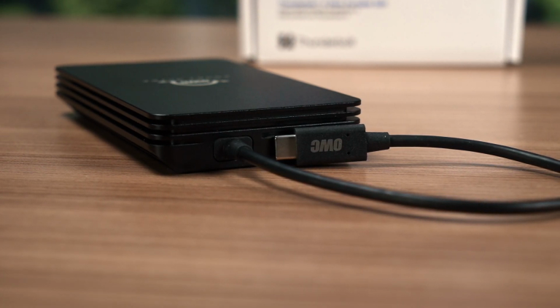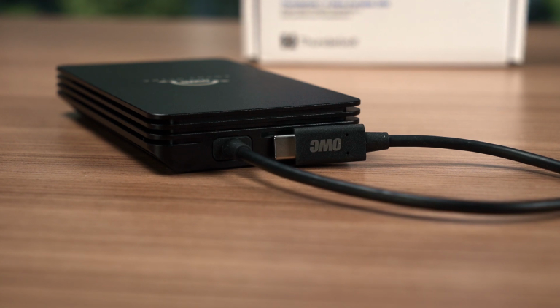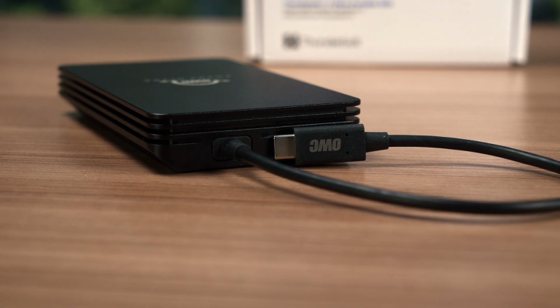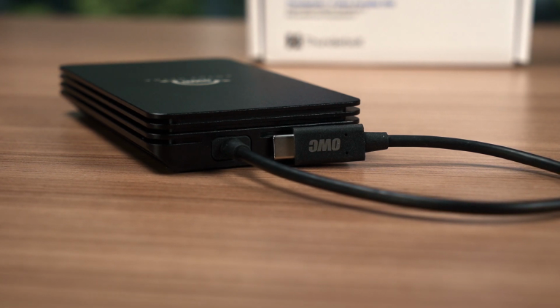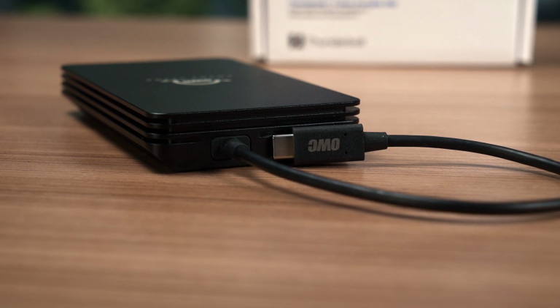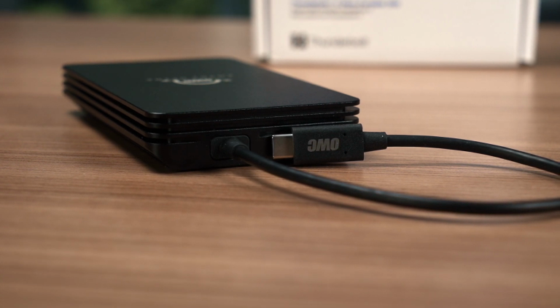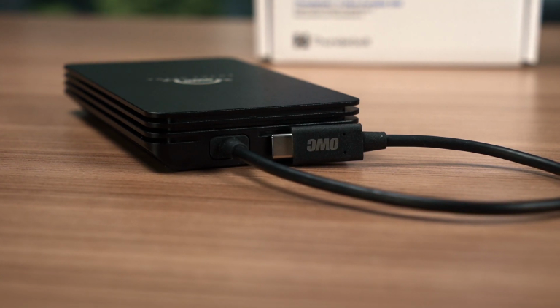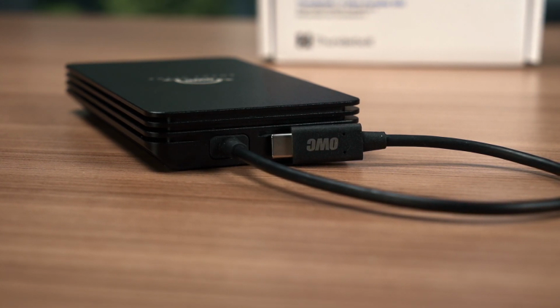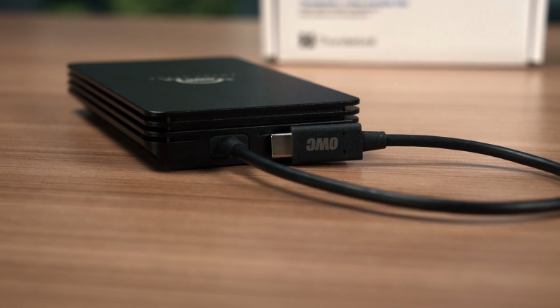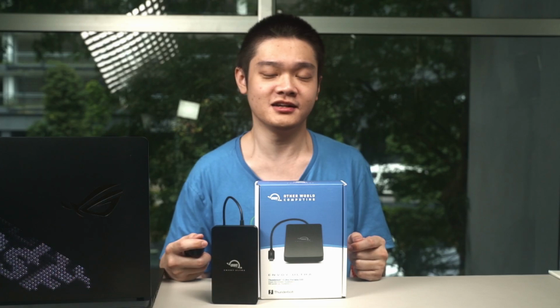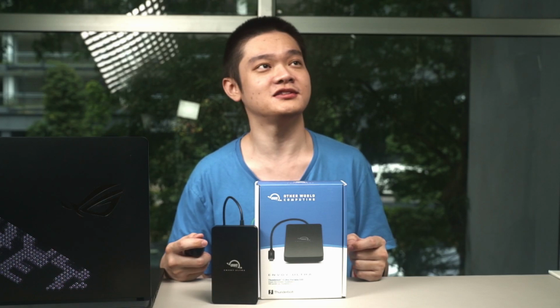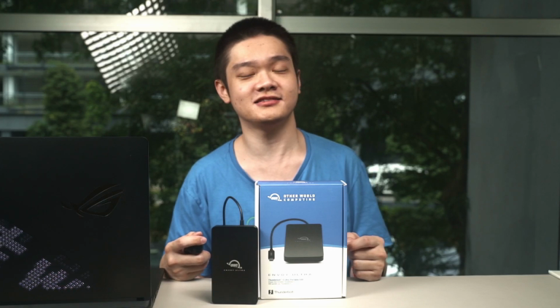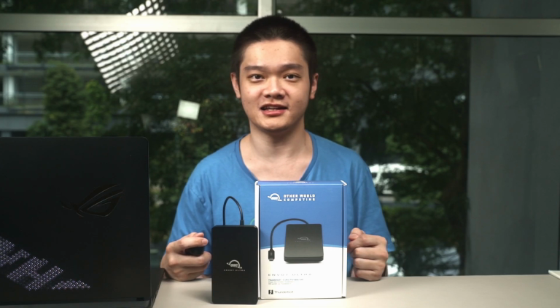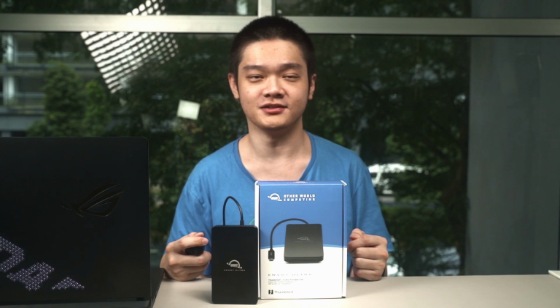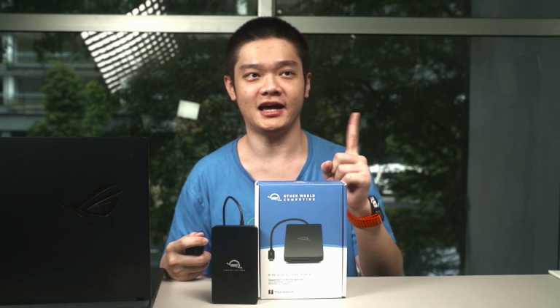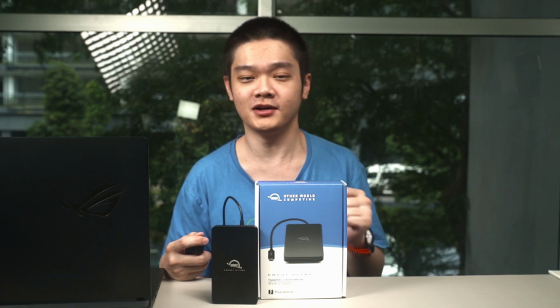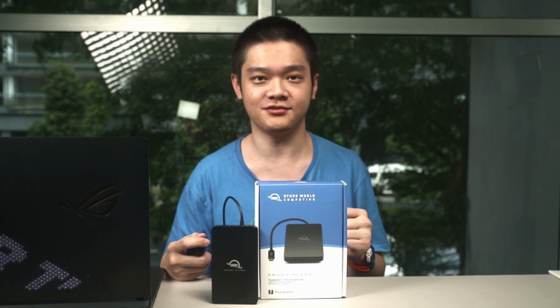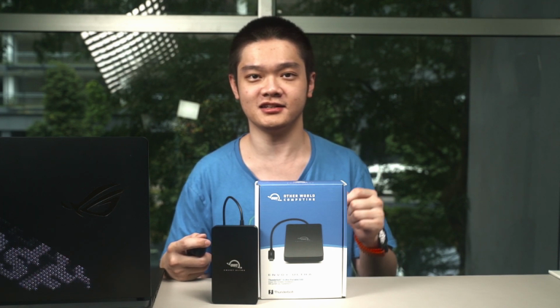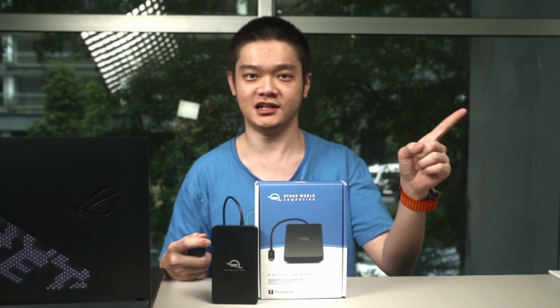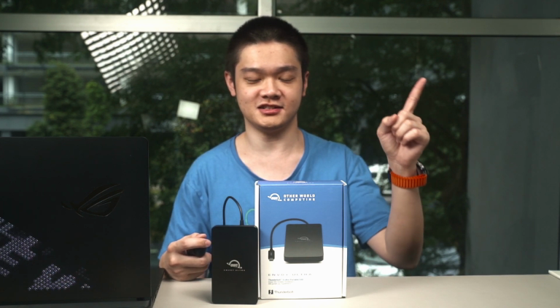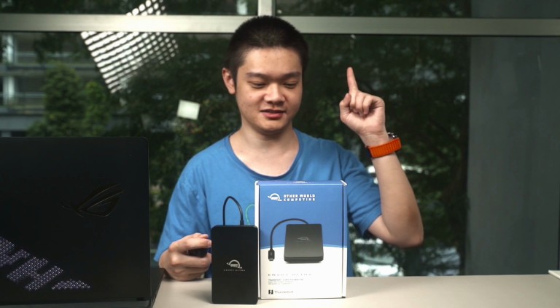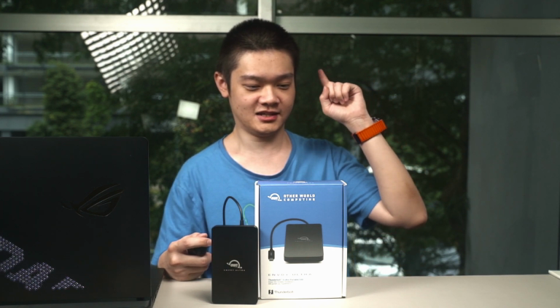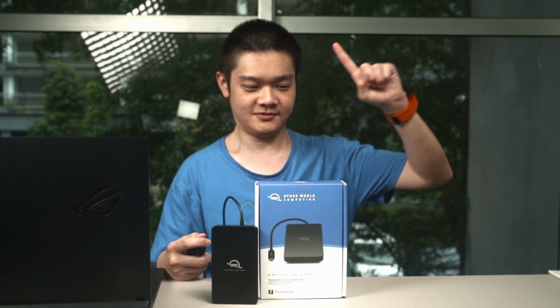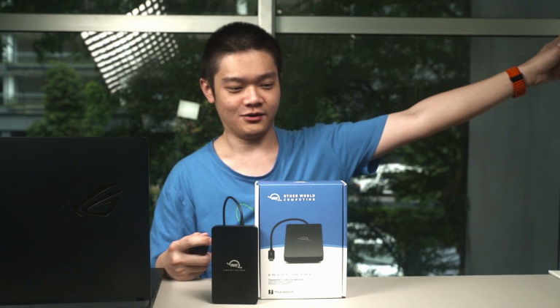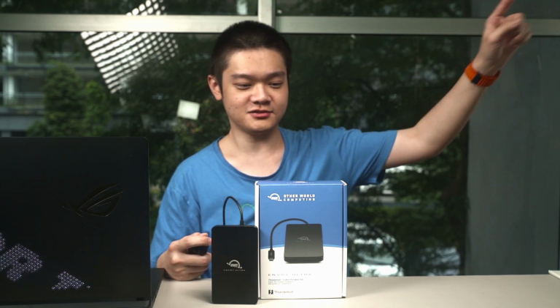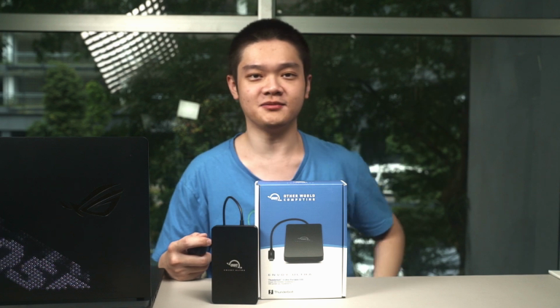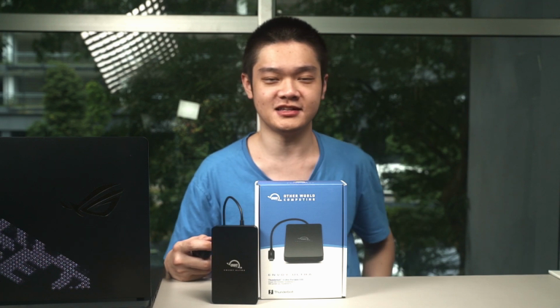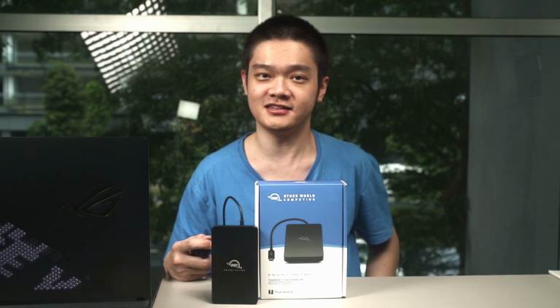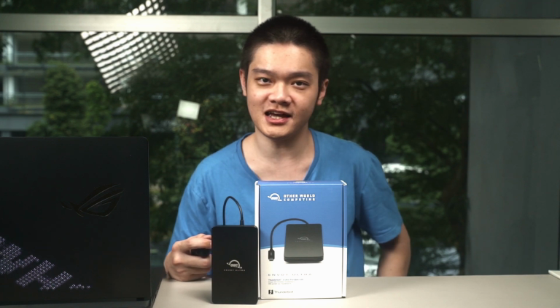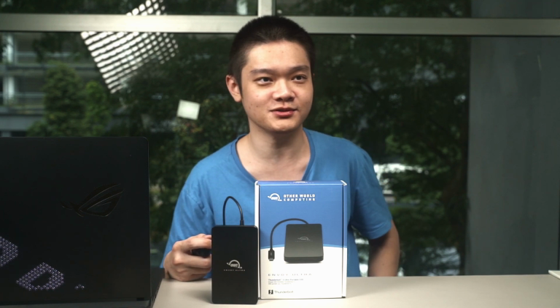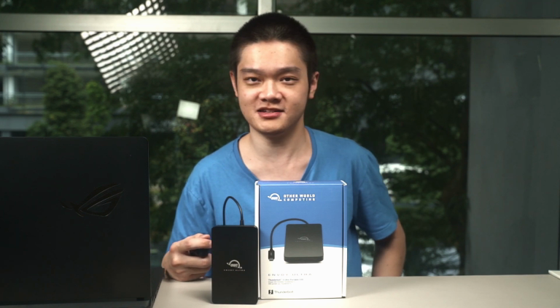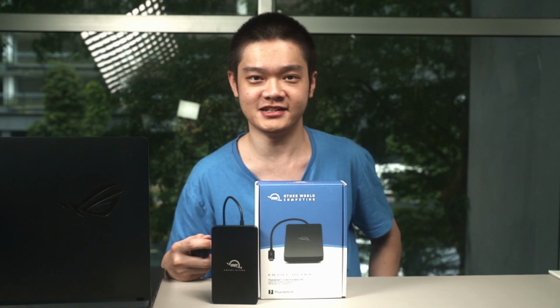If you have any other questions regarding the Envoy Ultra, leave them down in the comment section below. We'll see you in the next video — and I apologize if you can hear some drilling noises, because our next-door neighbors decided it's a good time to do some major renovations.